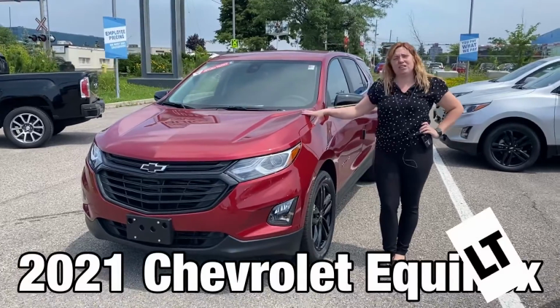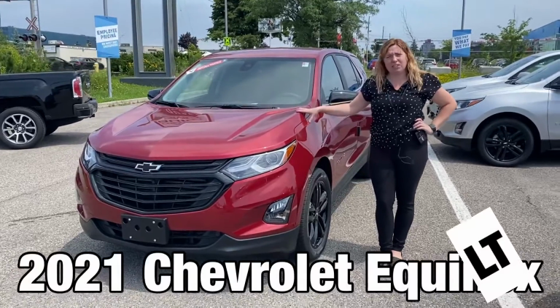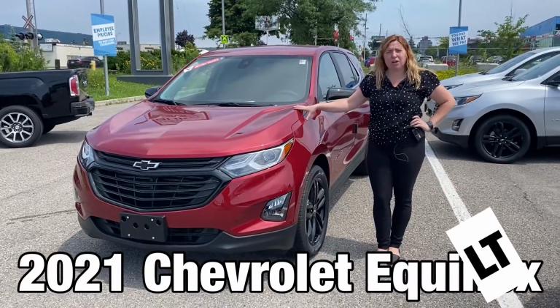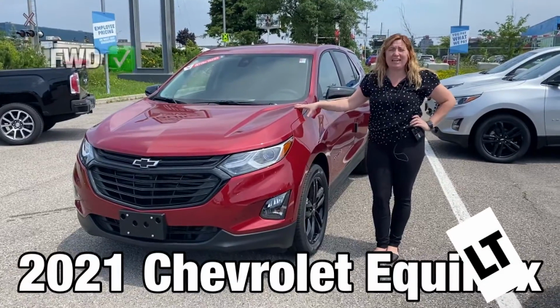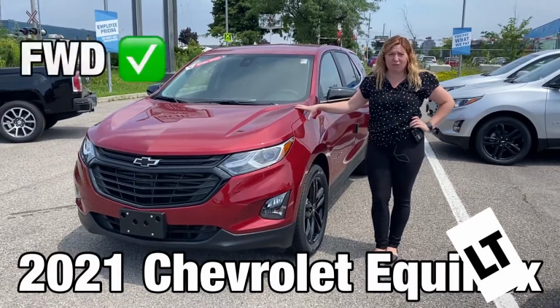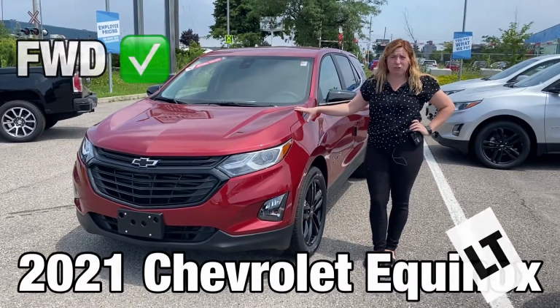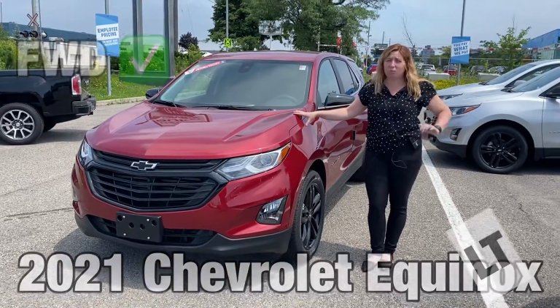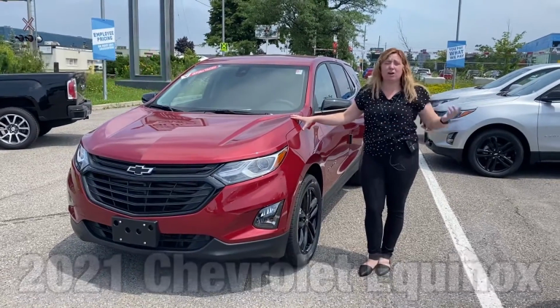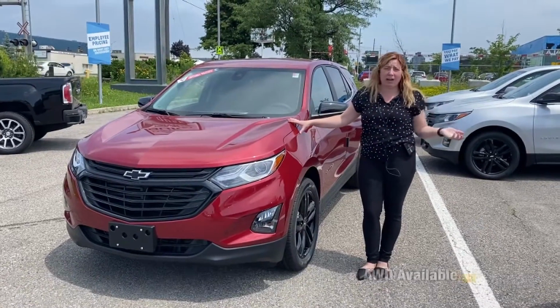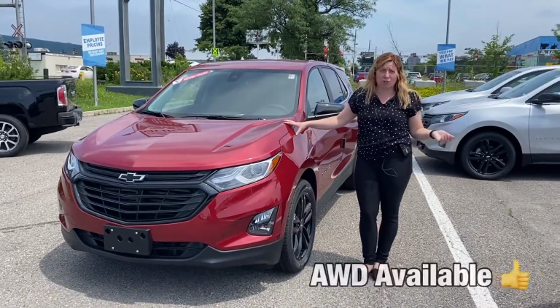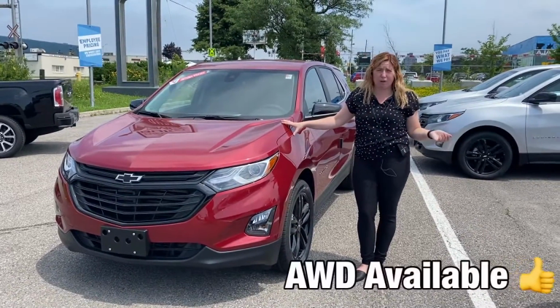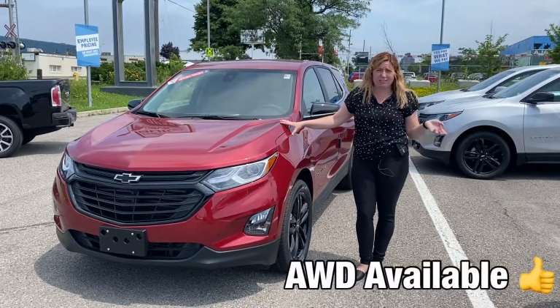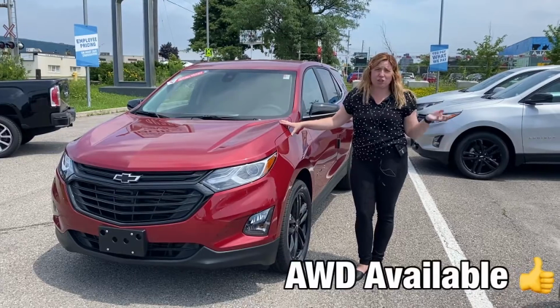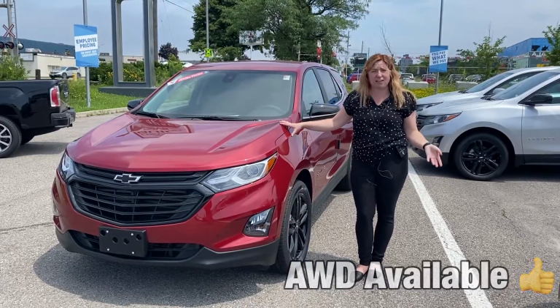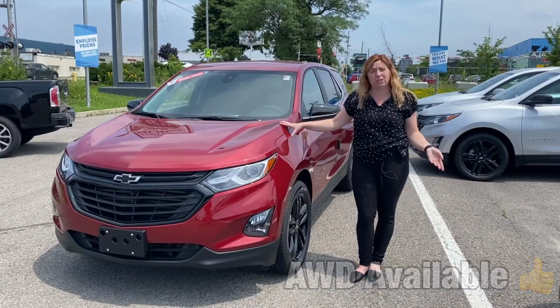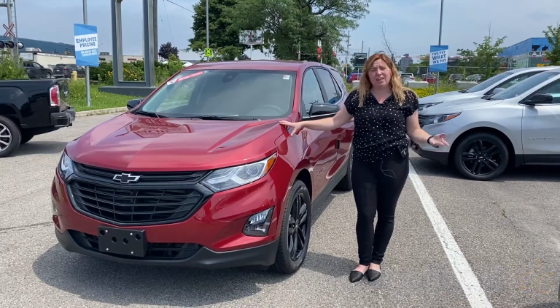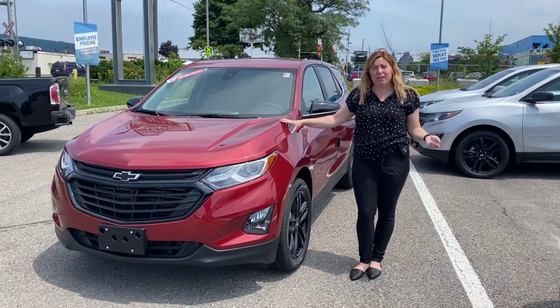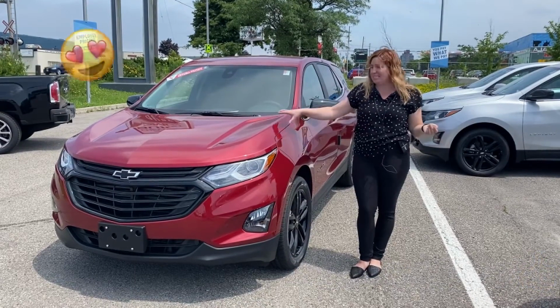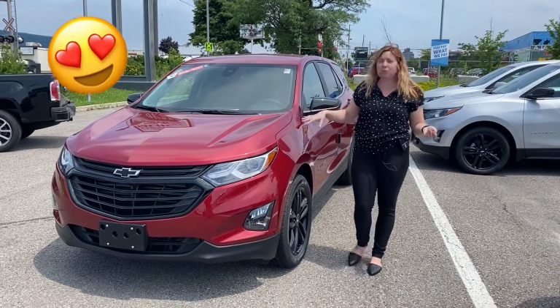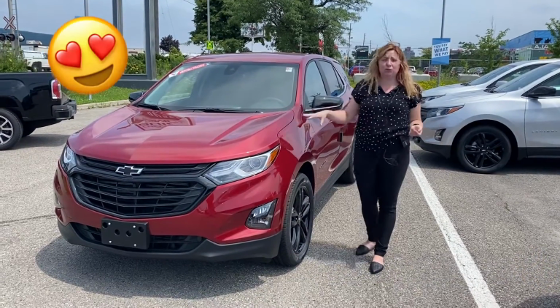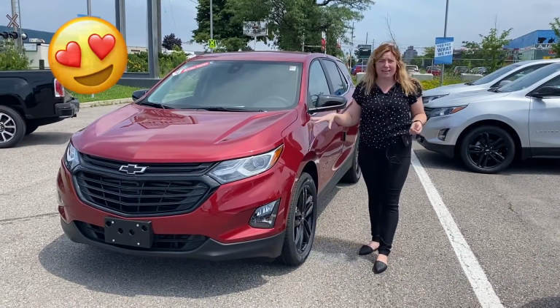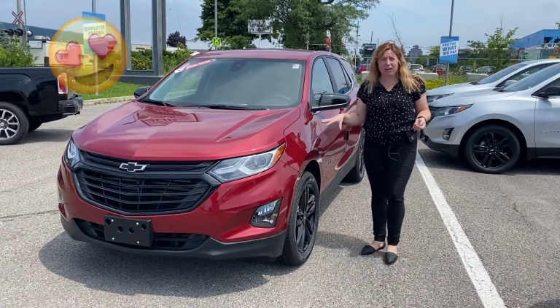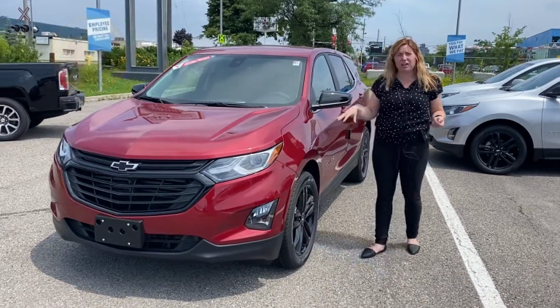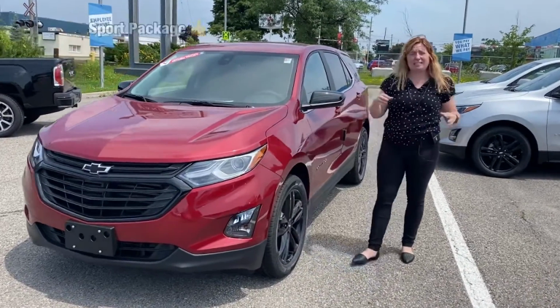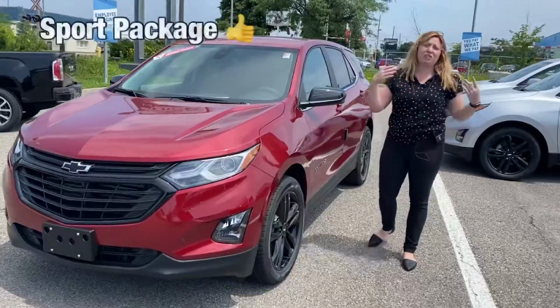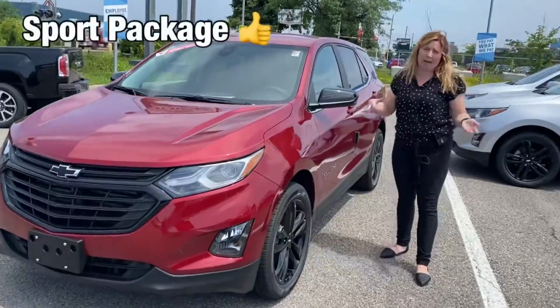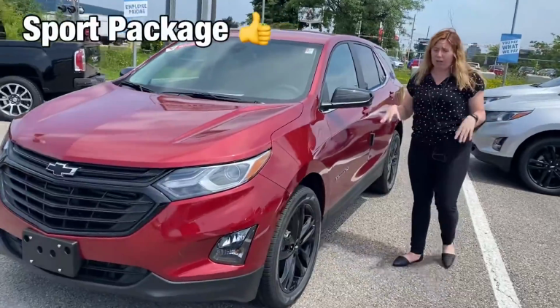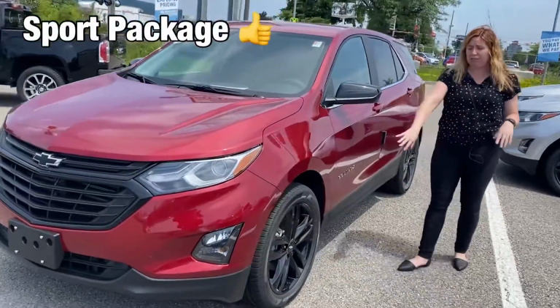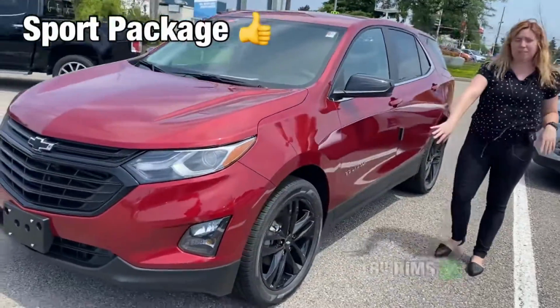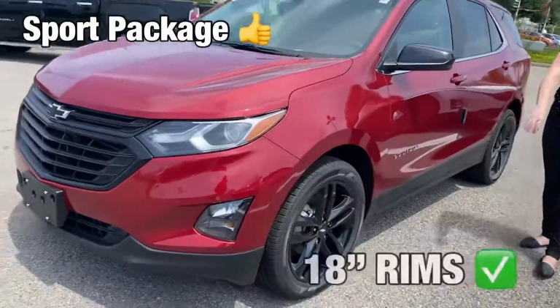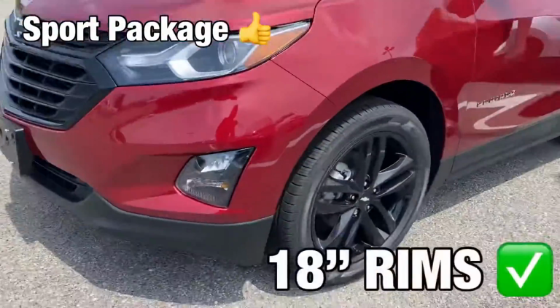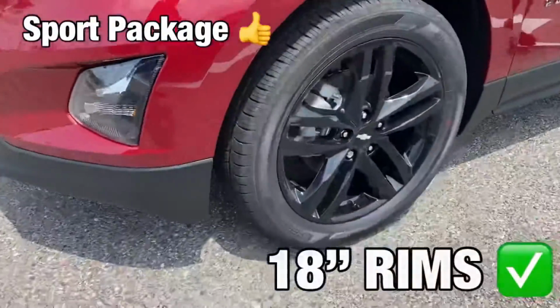This particular model is a front wheel drive, but we do also have all wheel drive options currently available. This one is in a beautiful red Cajun color and it does have the sport package on it, which gives it the black 18 inch rims.